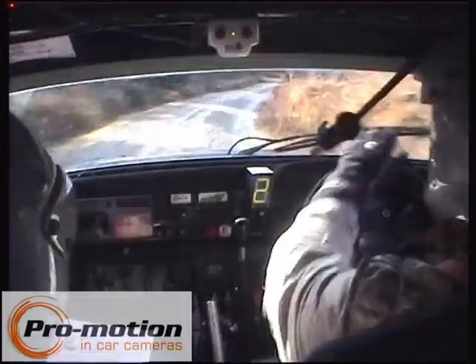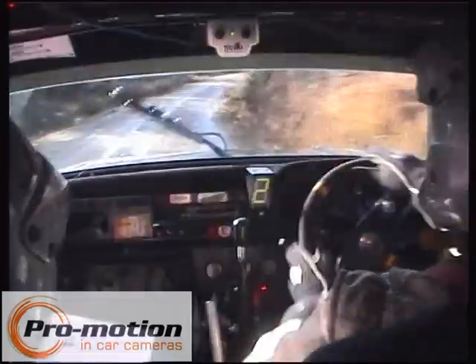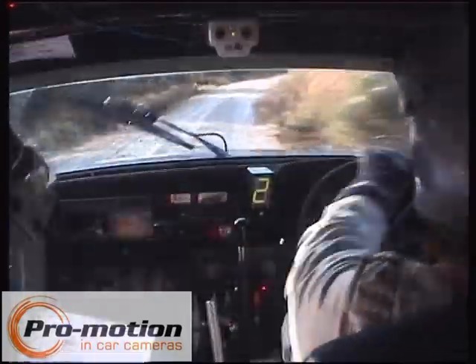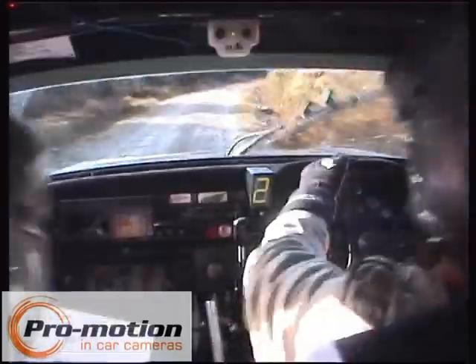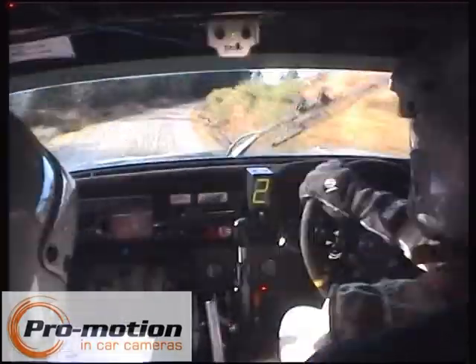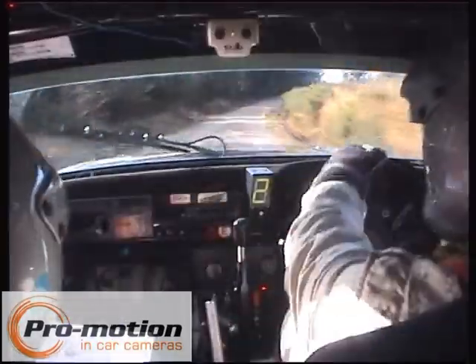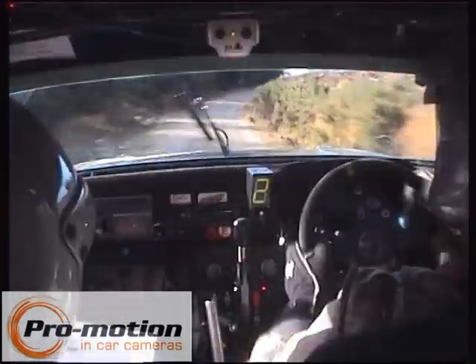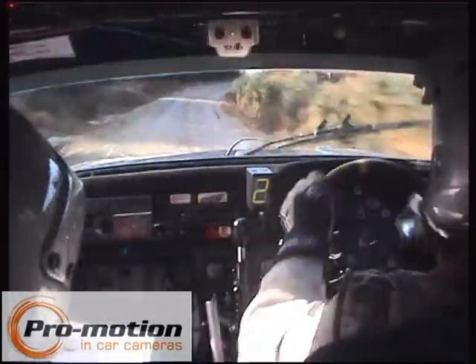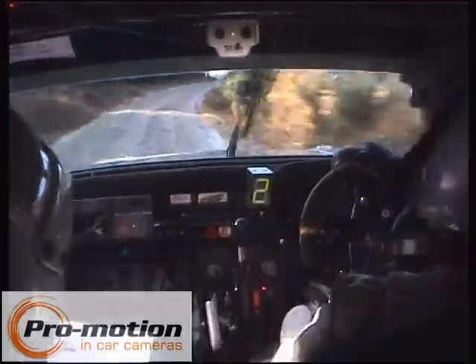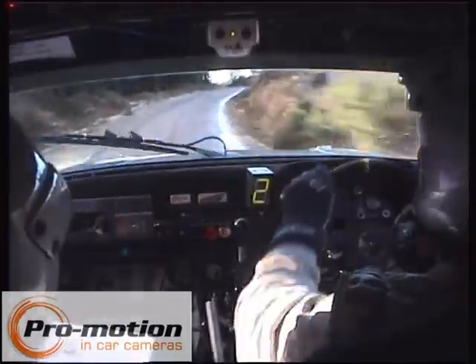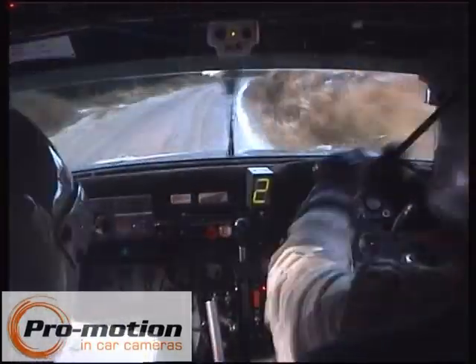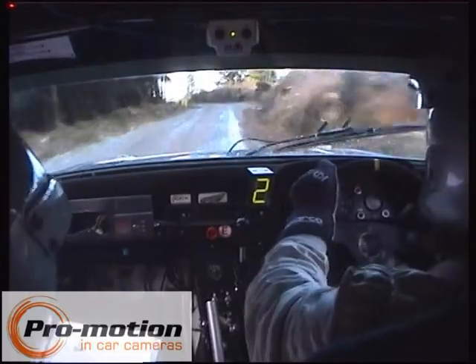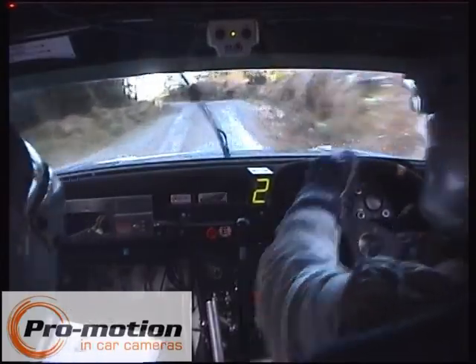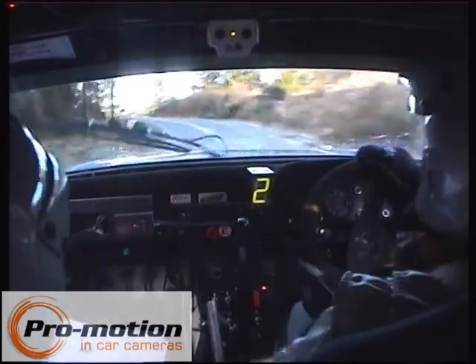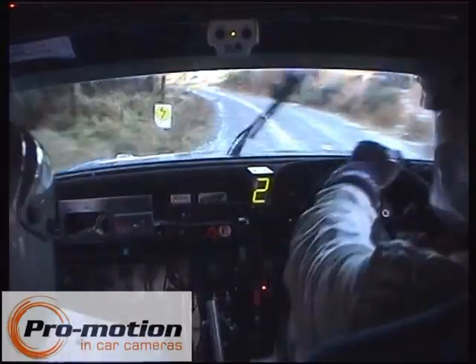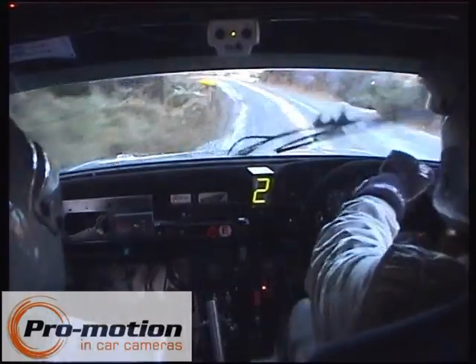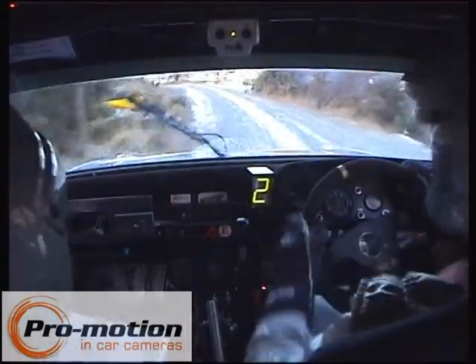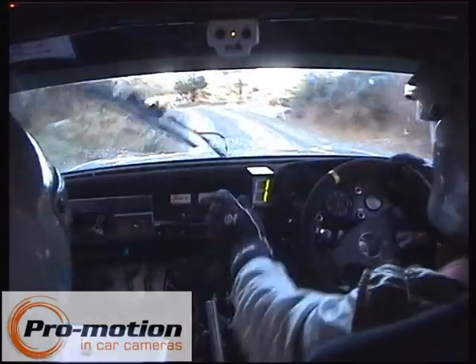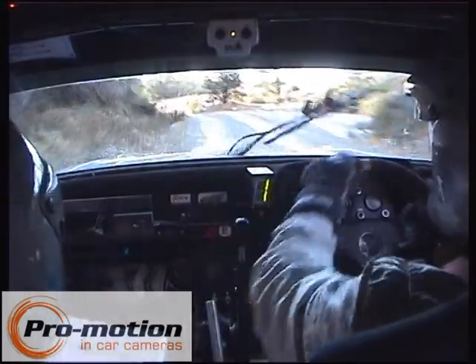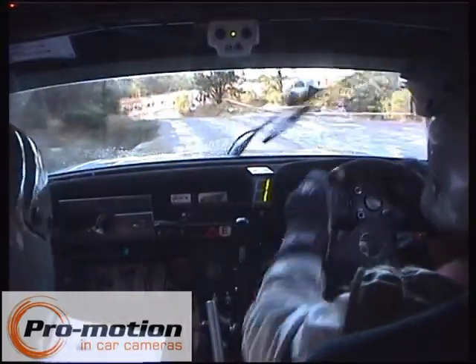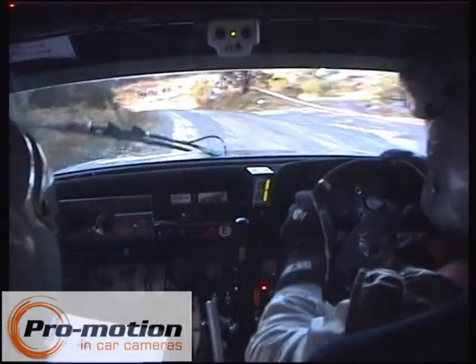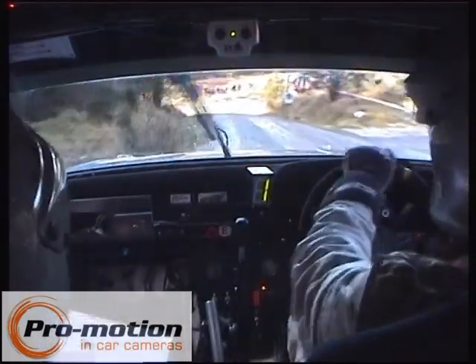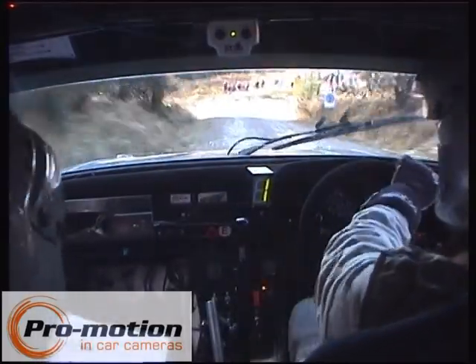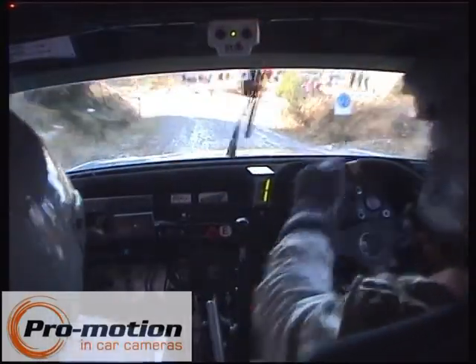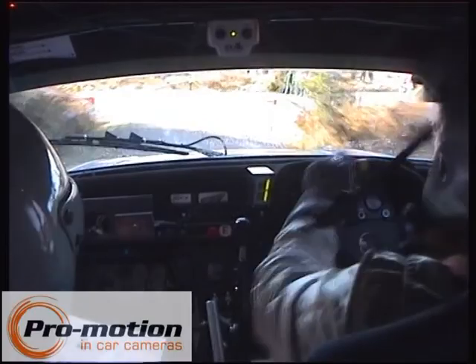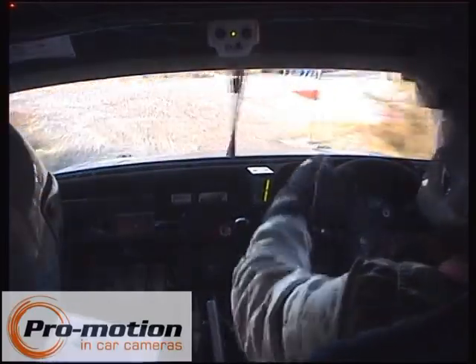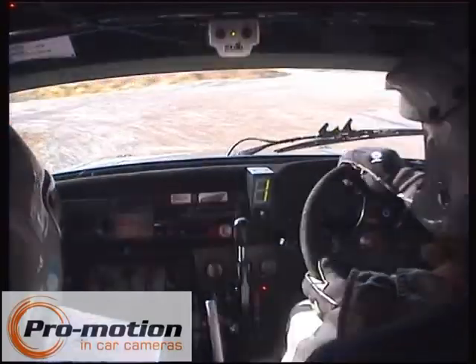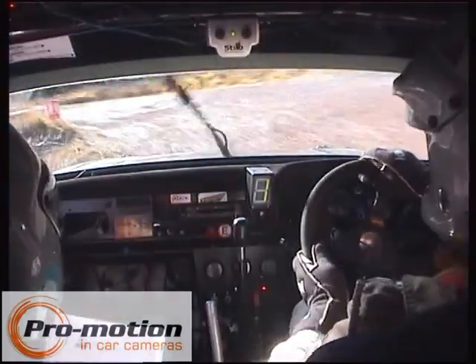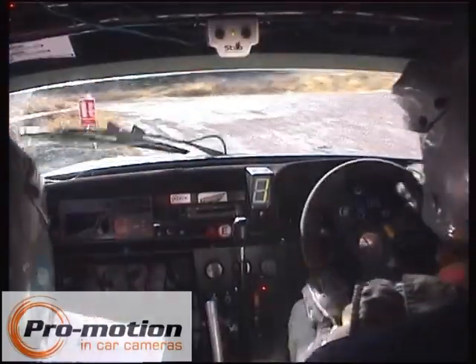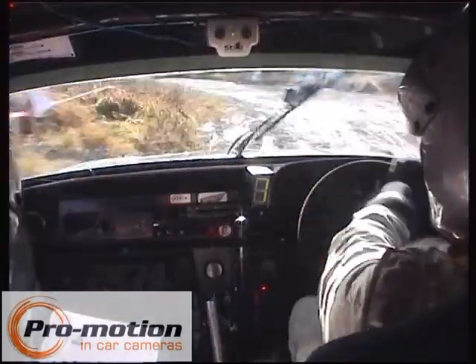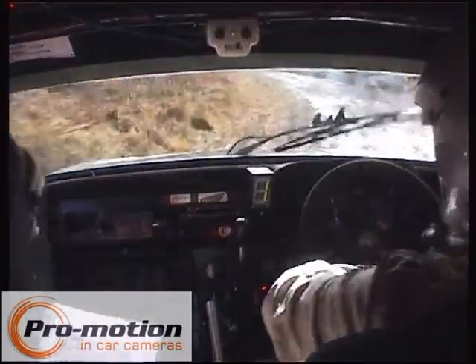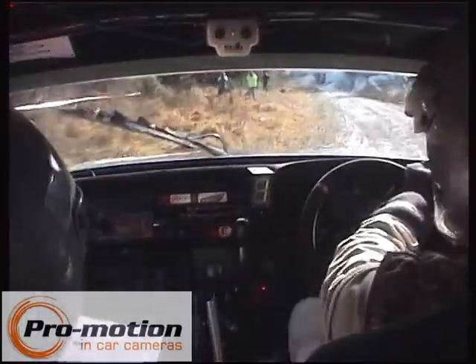Into long fast medium left. Repeat, long fast medium left and turn six, 6 left. 6 left. 250, well done.